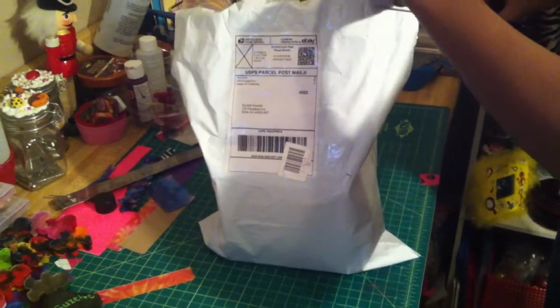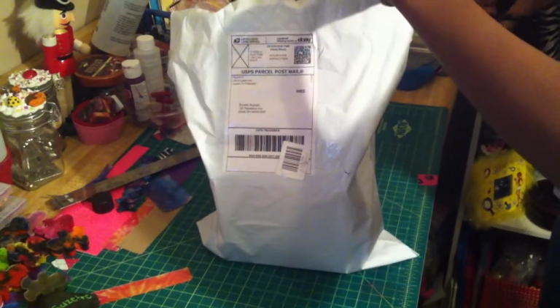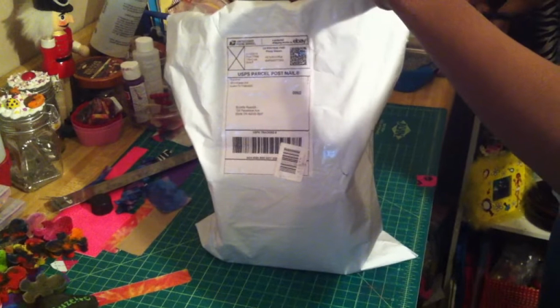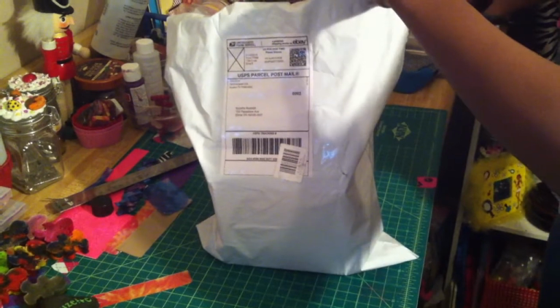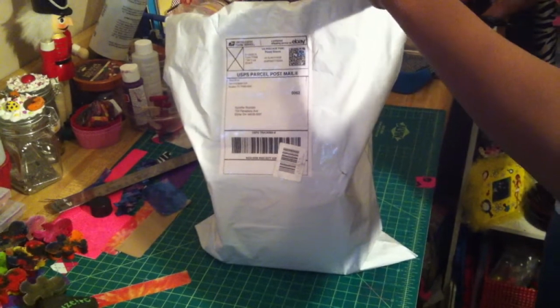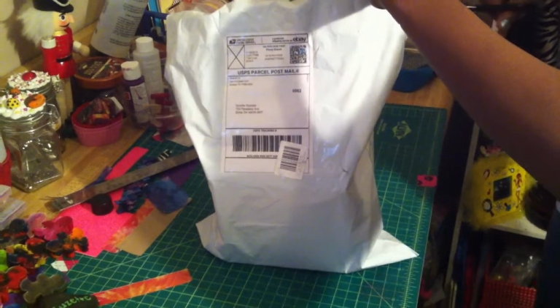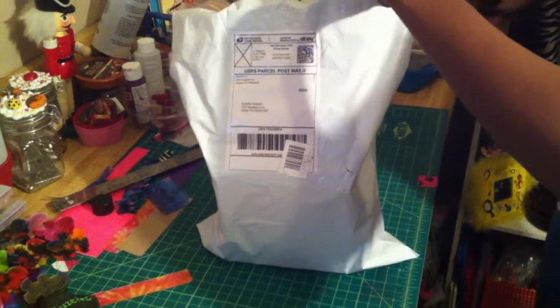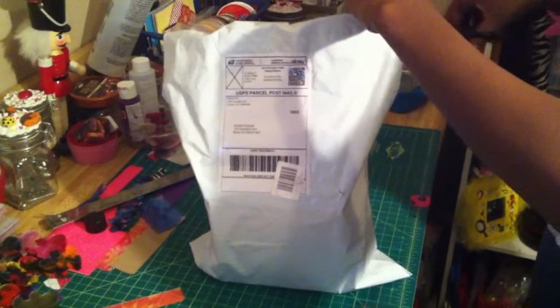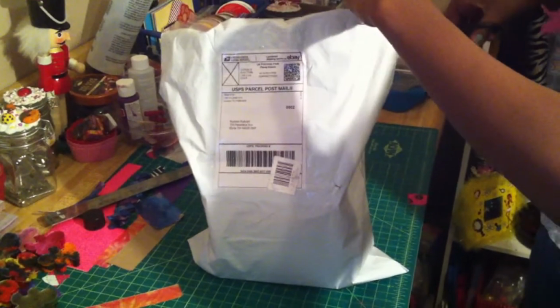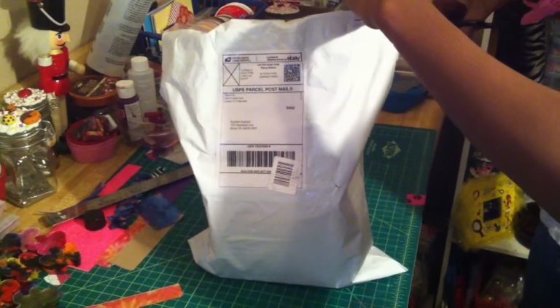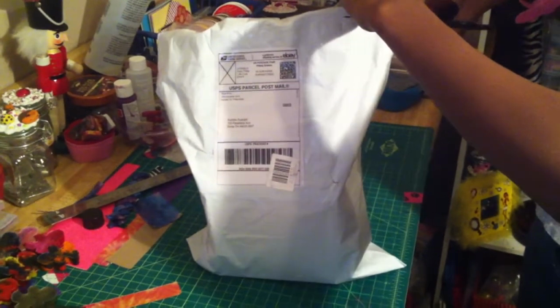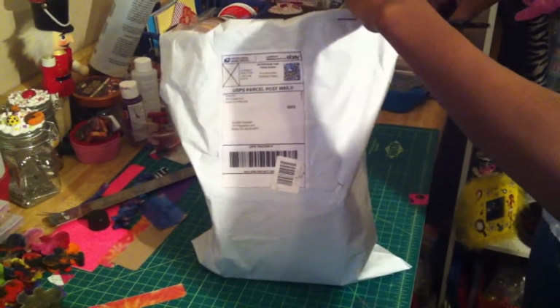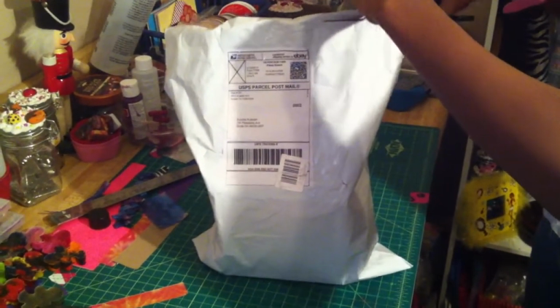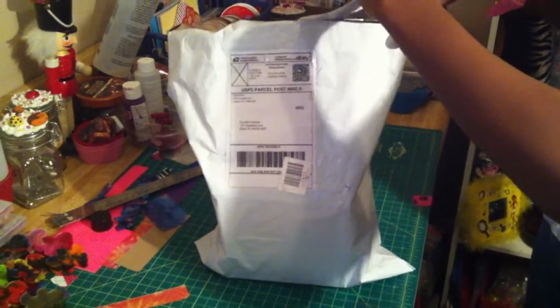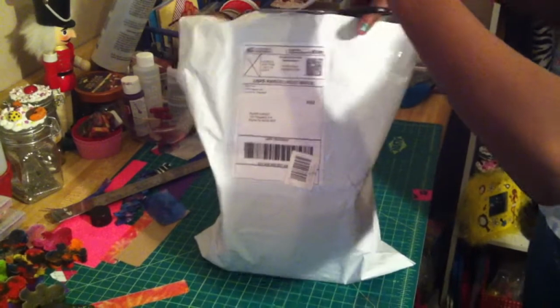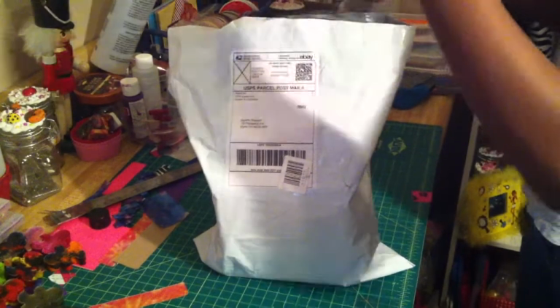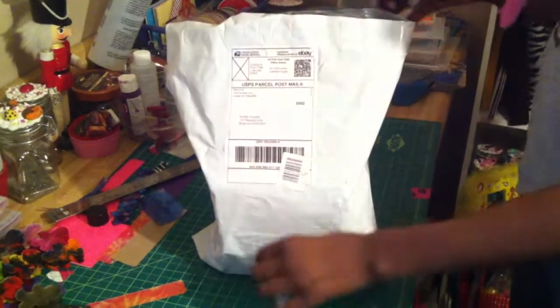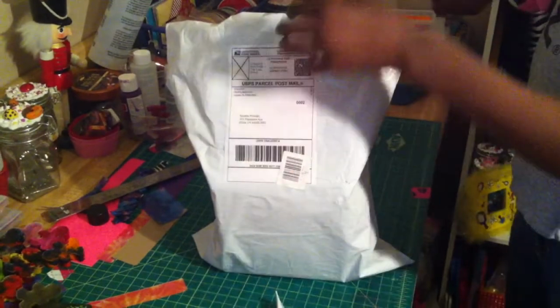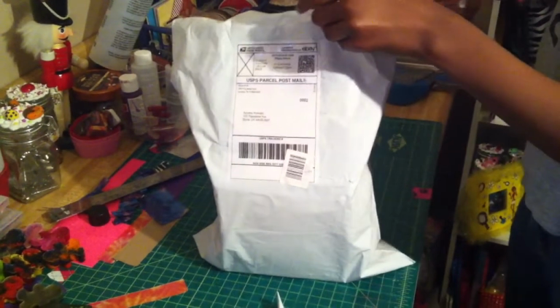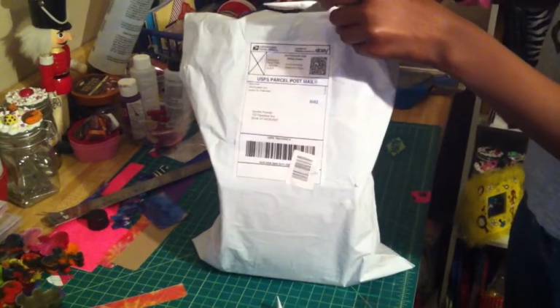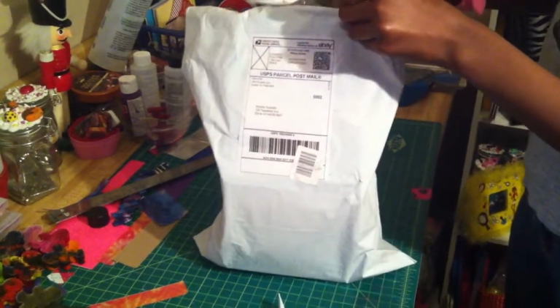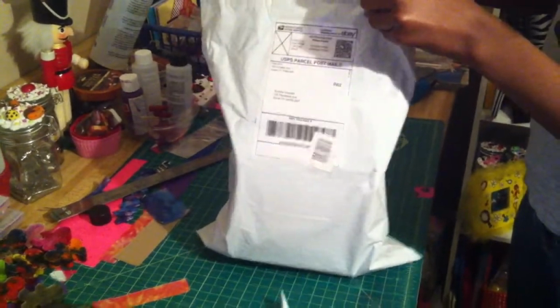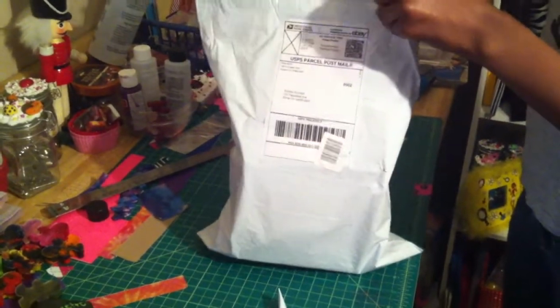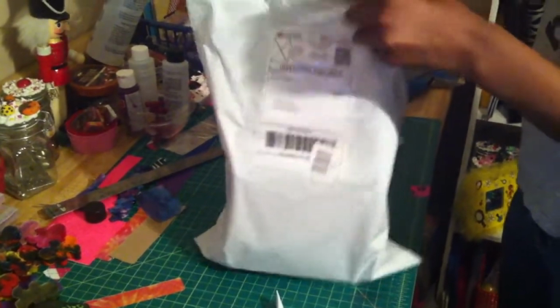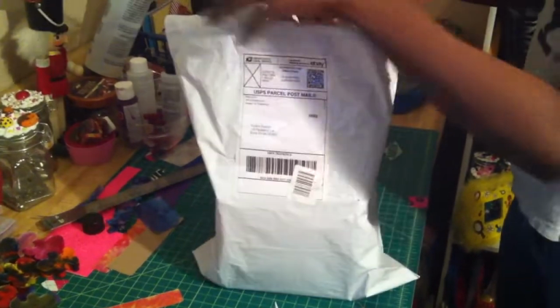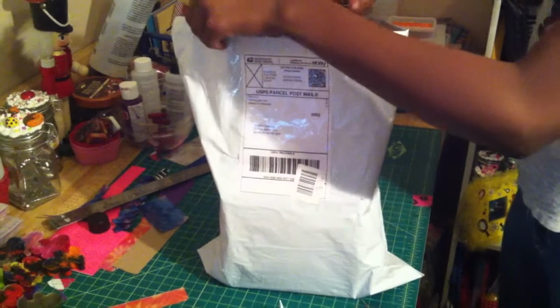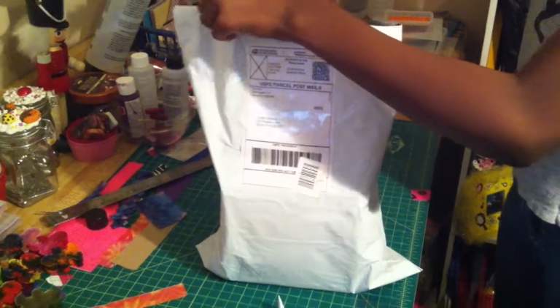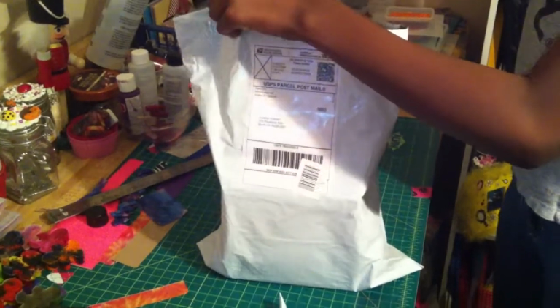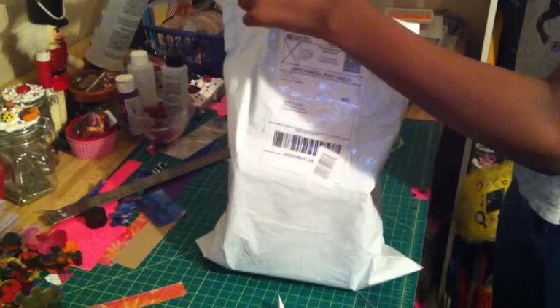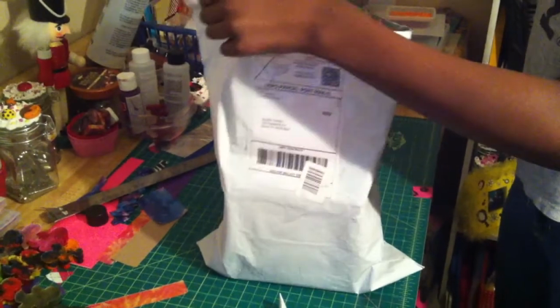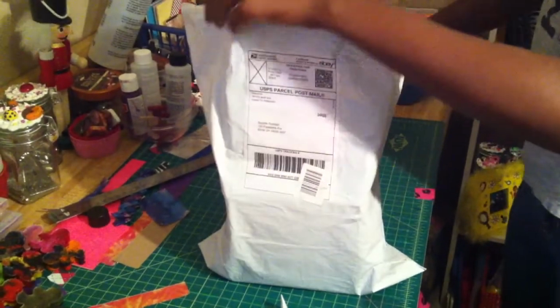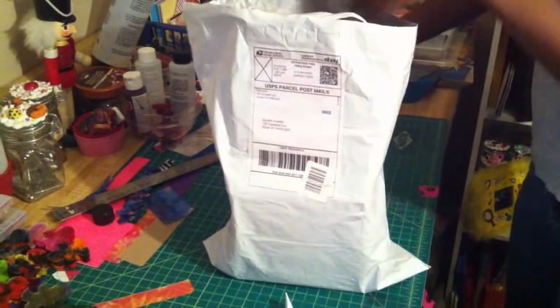I placed an order on her website a couple days ago, and my daughter Elena, because she made the item roll, she ordered a couple of things also, so she's excited that it's here.